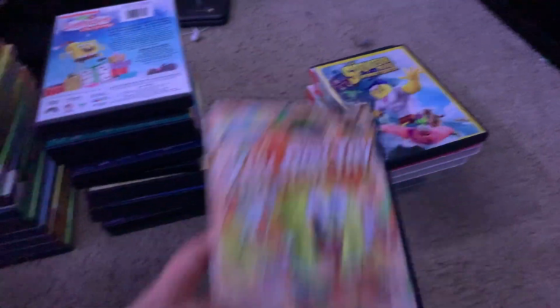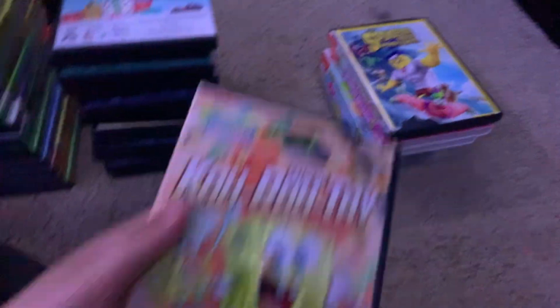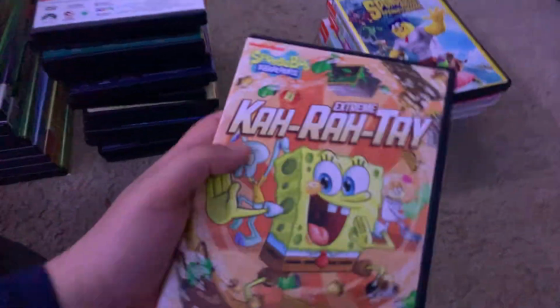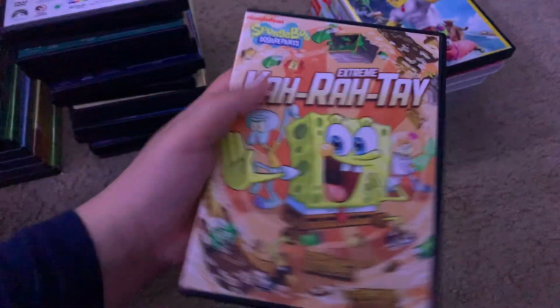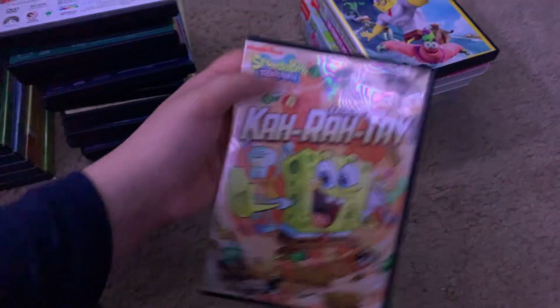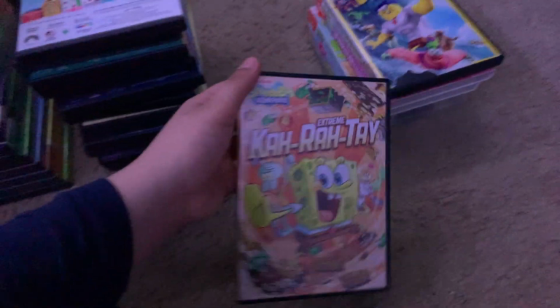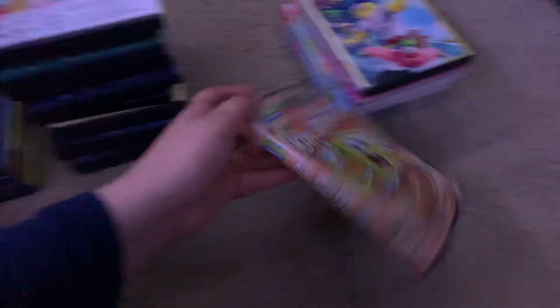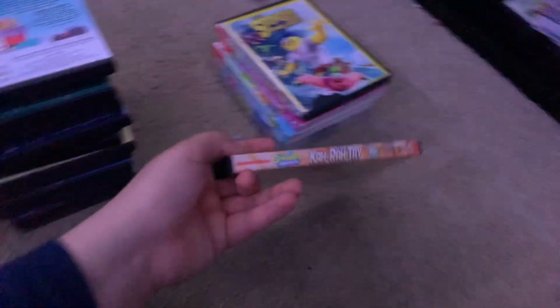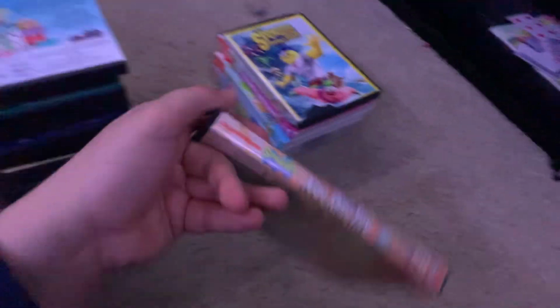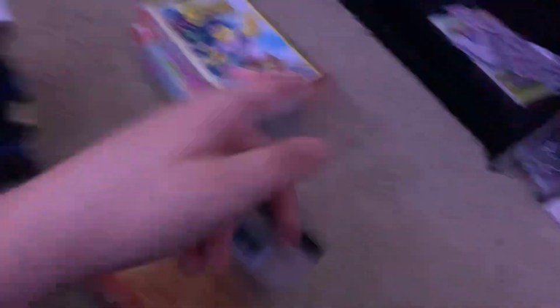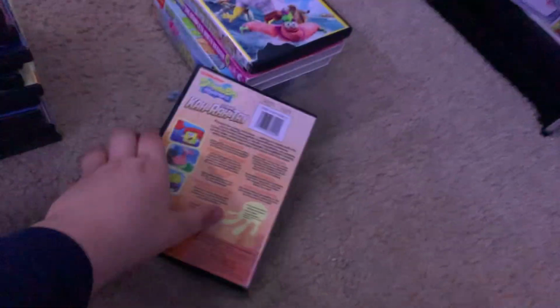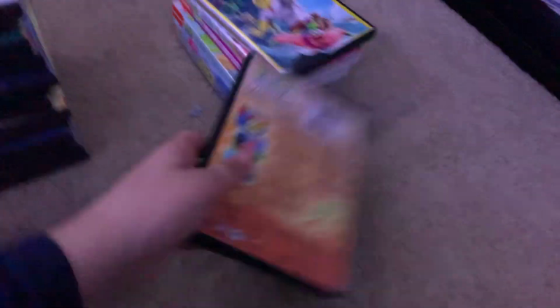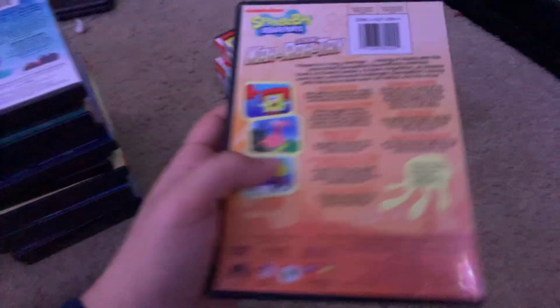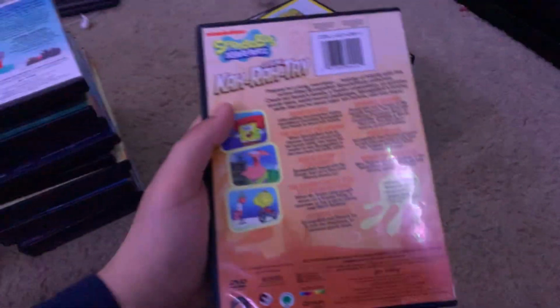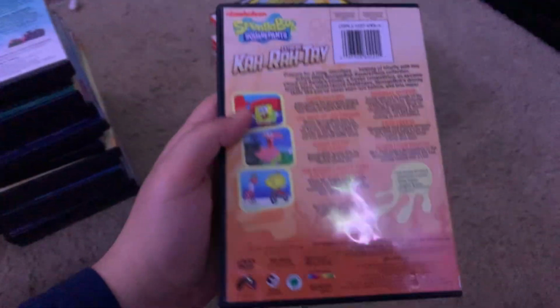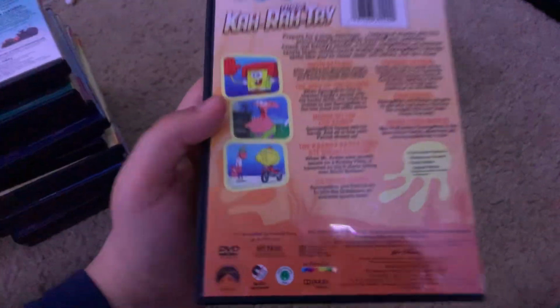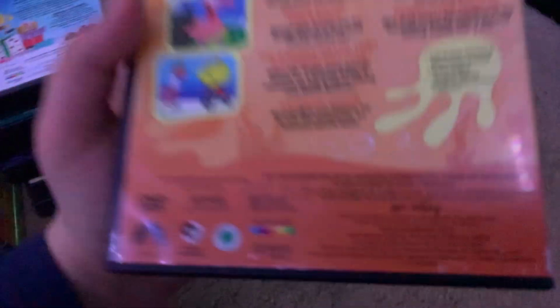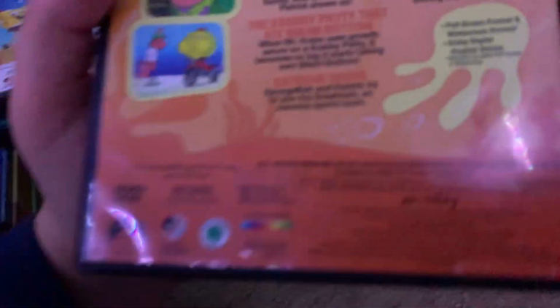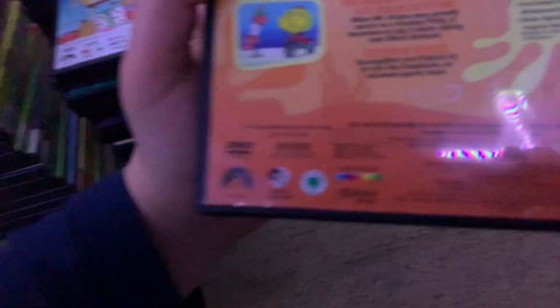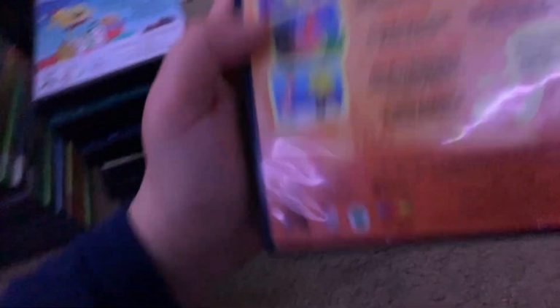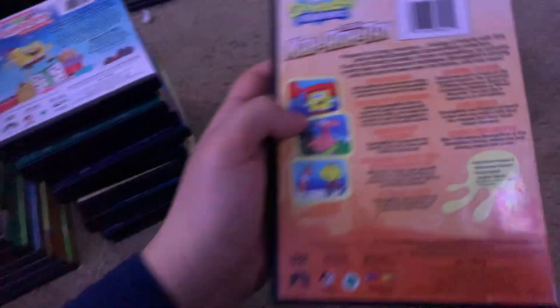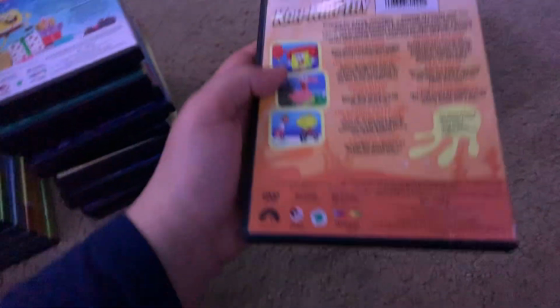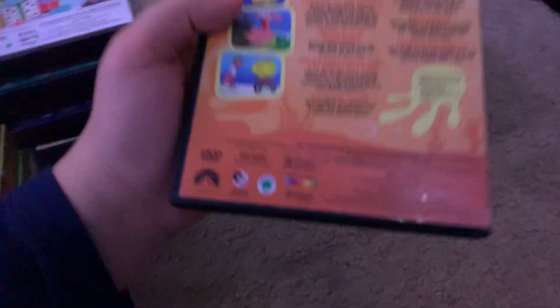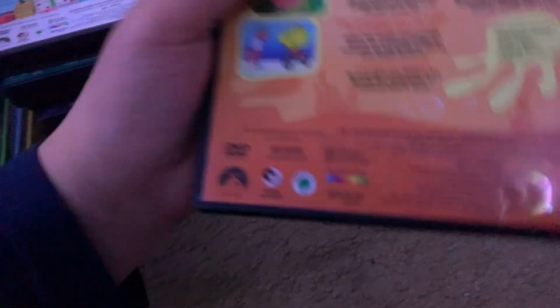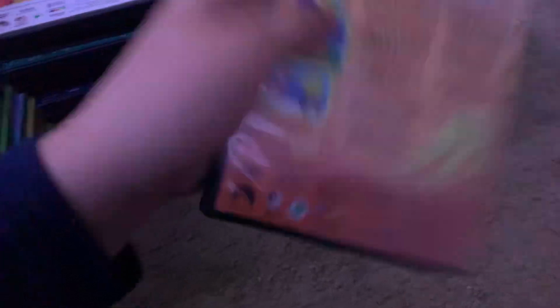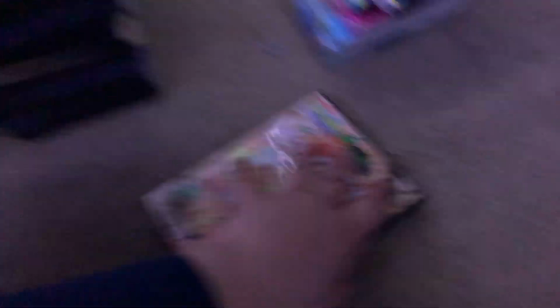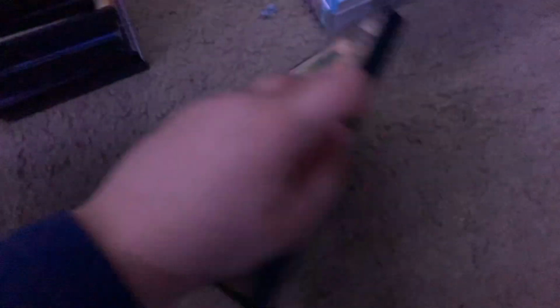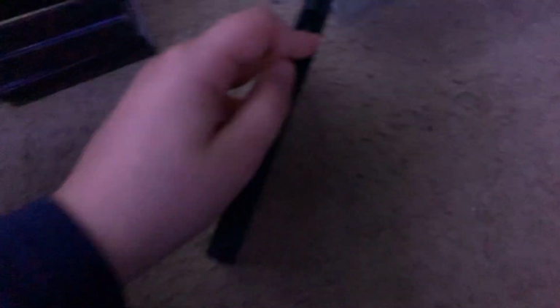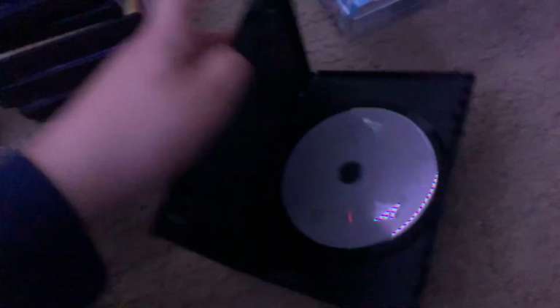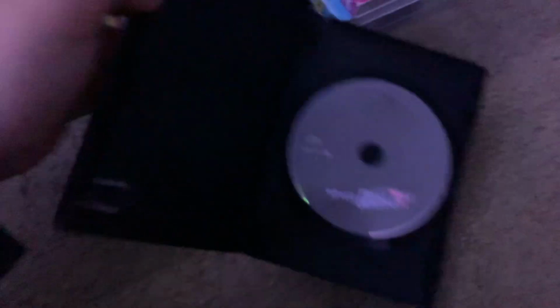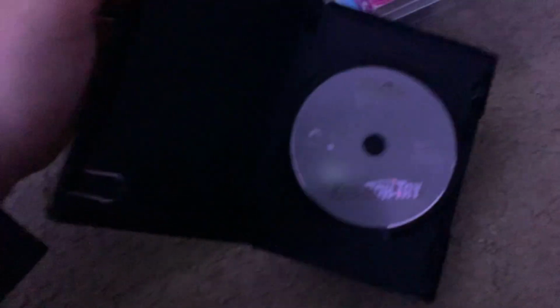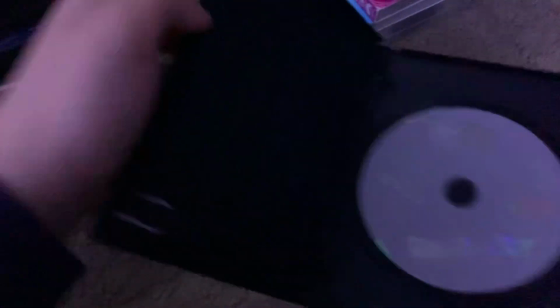Here's Extreme Karate from 2013. Here's the spine and the back. There are no bonus features. This is 88 Minutes. Here's the disc.